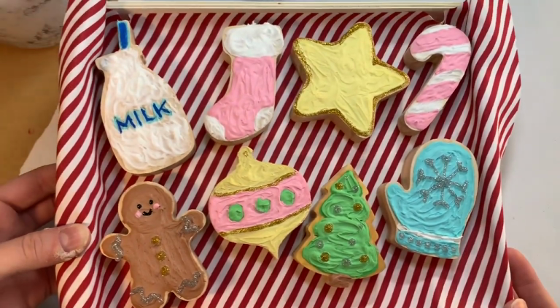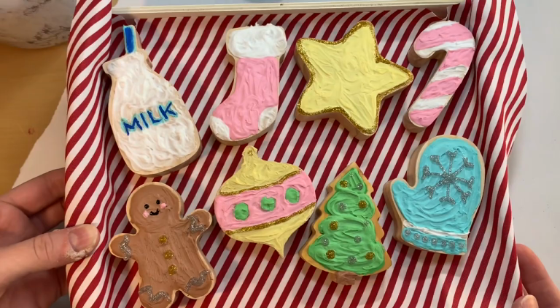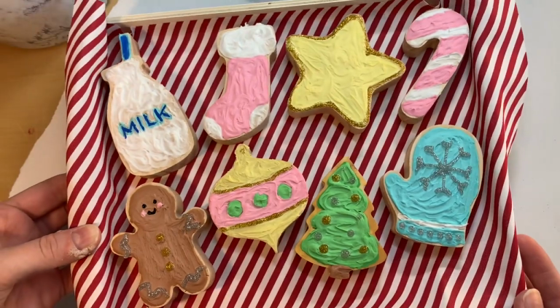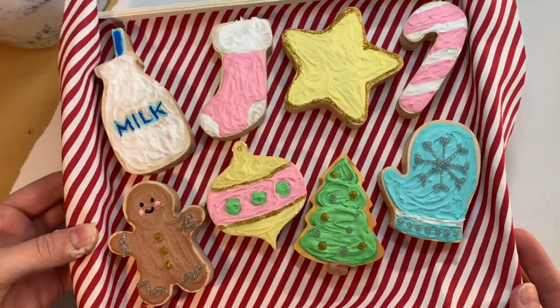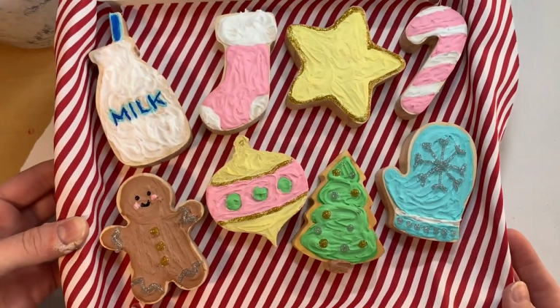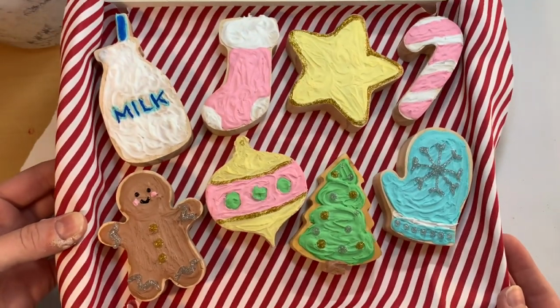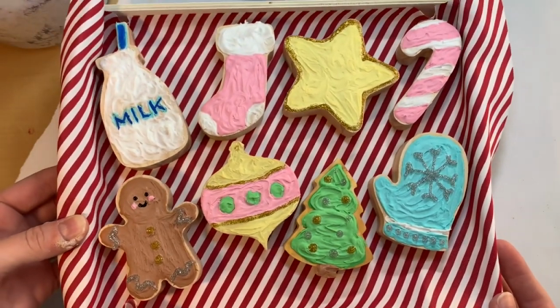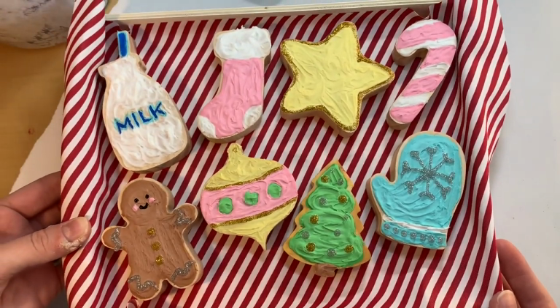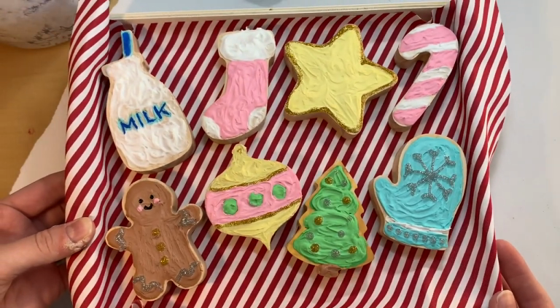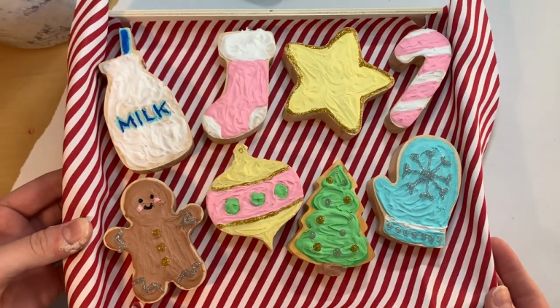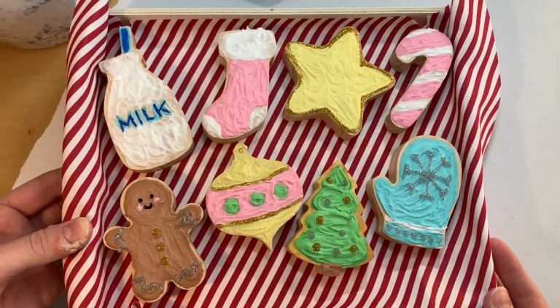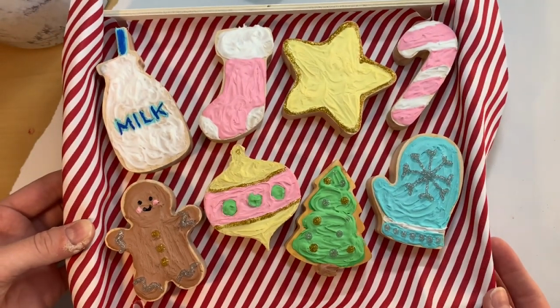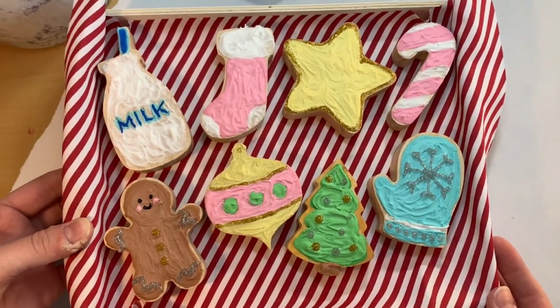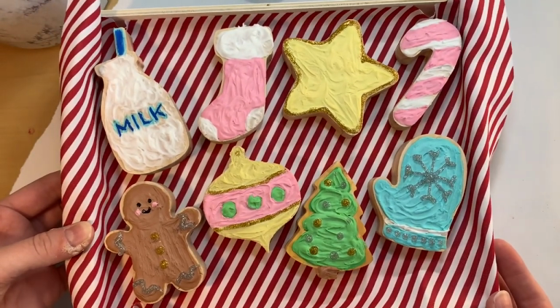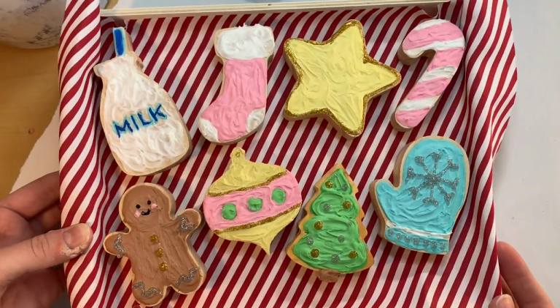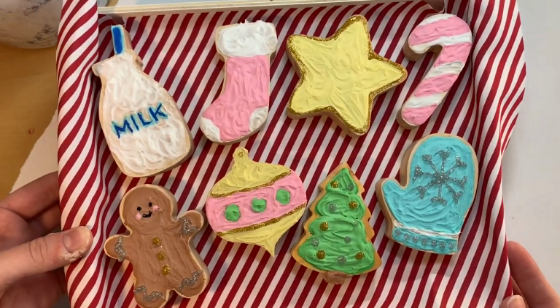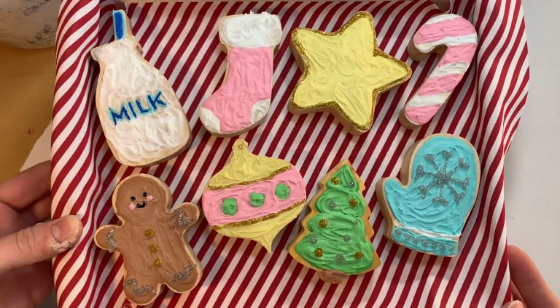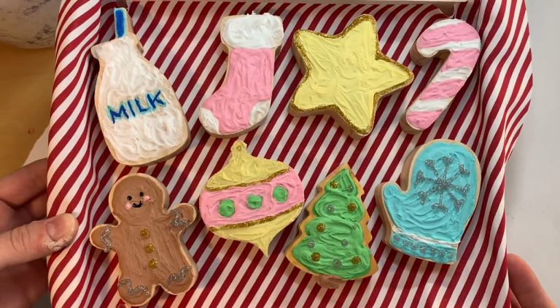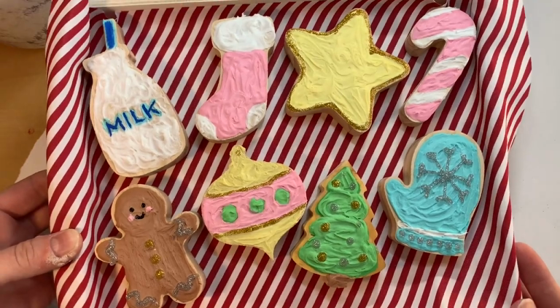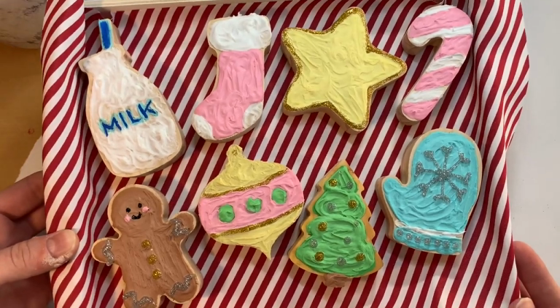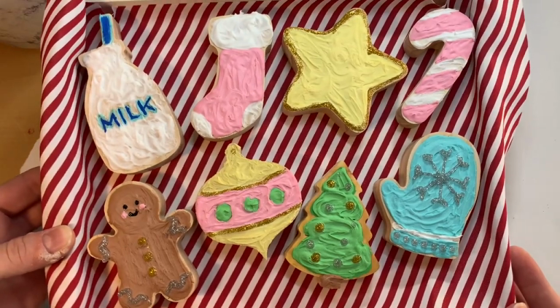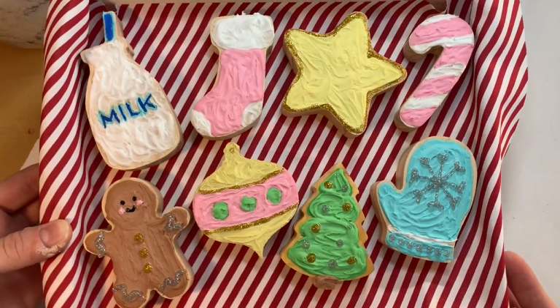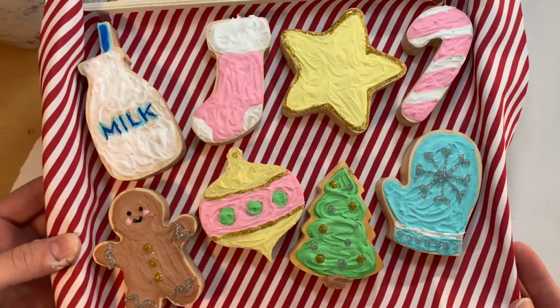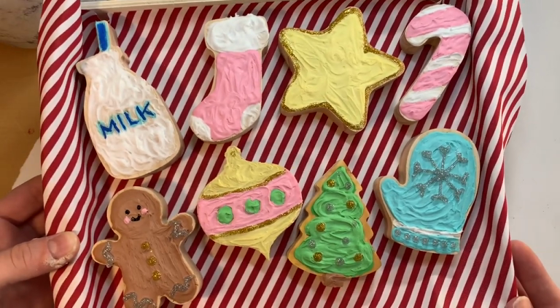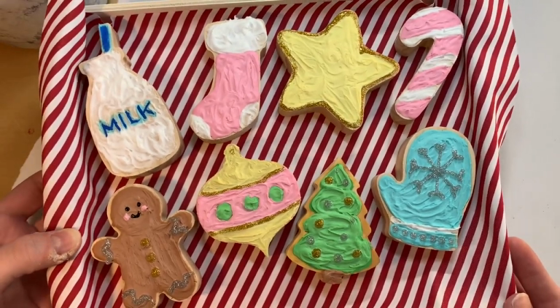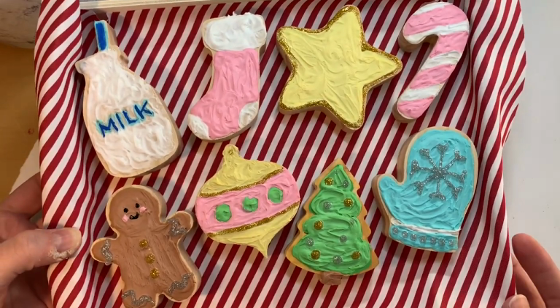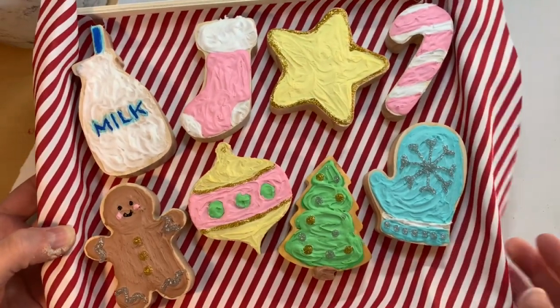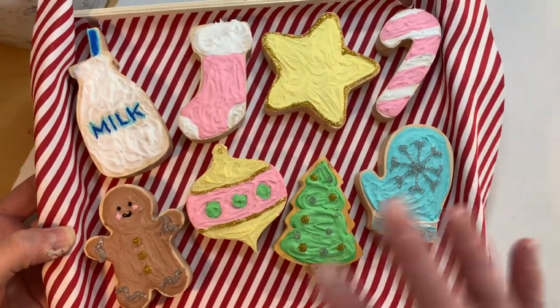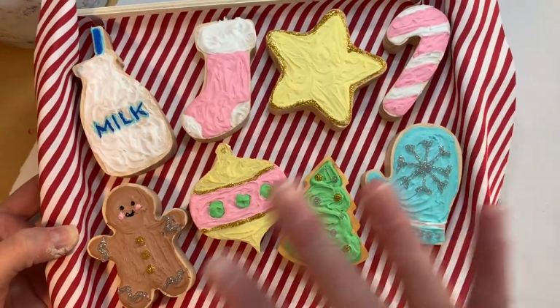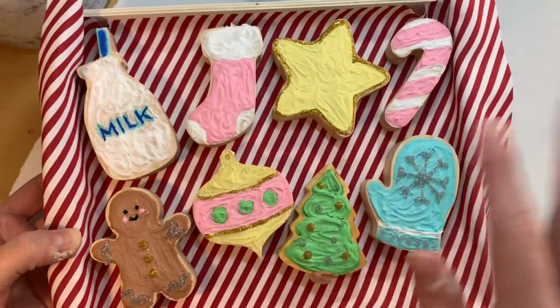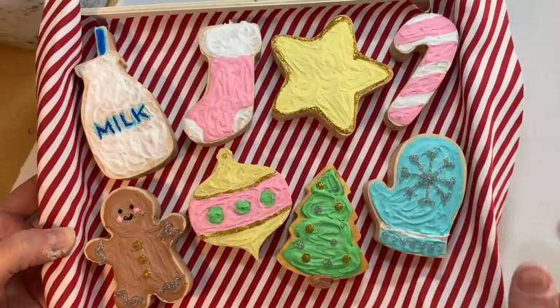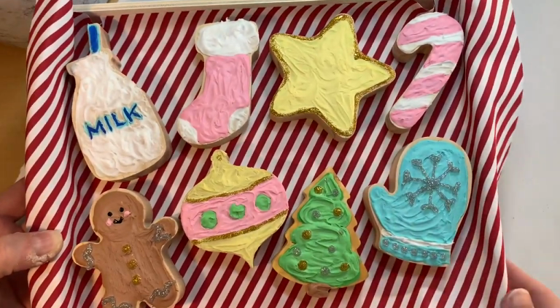Thank you guys so much for watching. I hope you enjoyed this video. If you did, like and subscribe and let me know which cookie was your favorite. Thanks for watching and I'll see you guys in the next one. Bye!